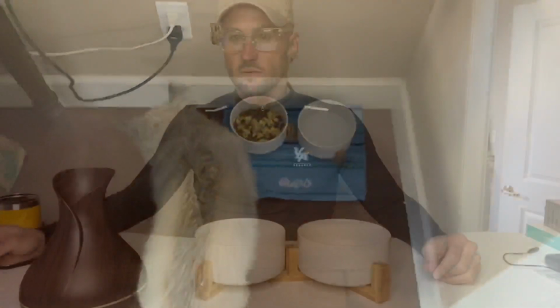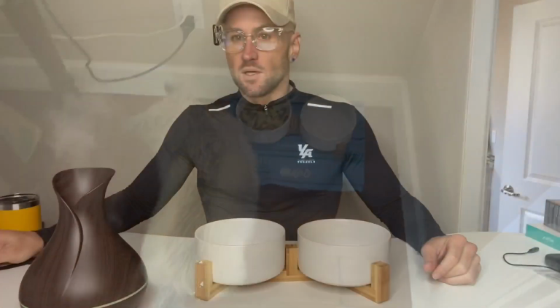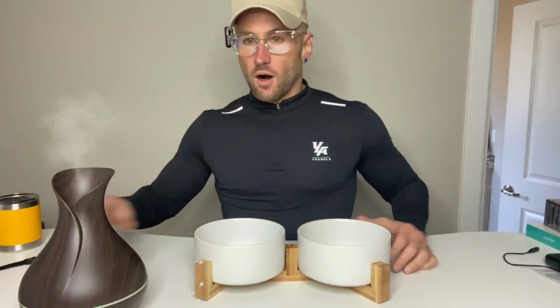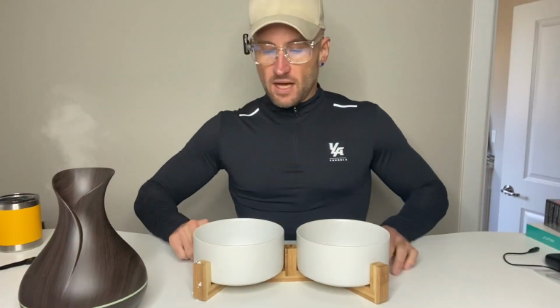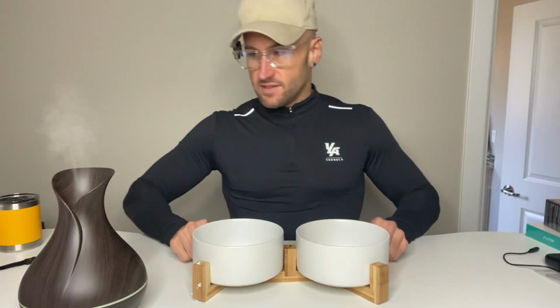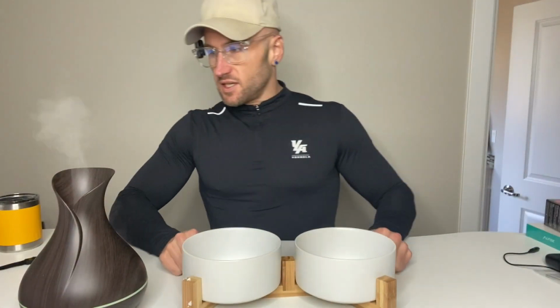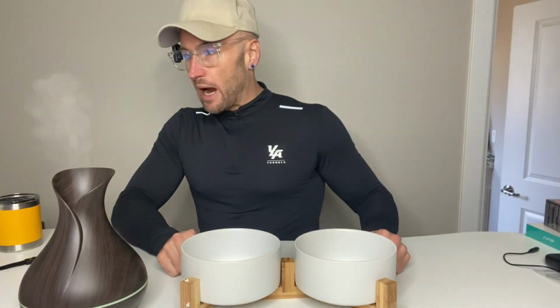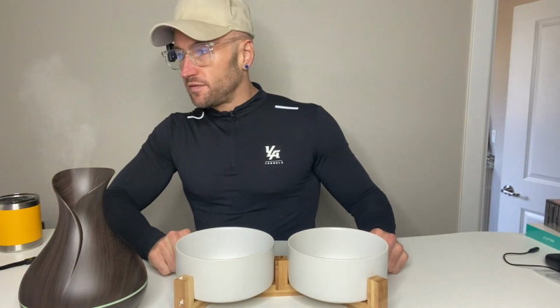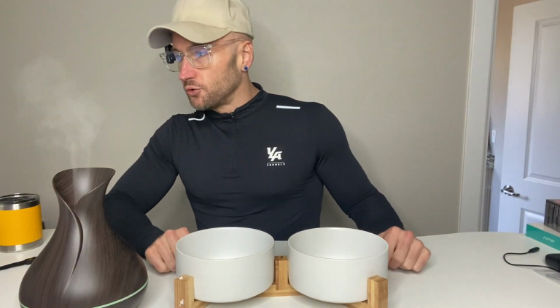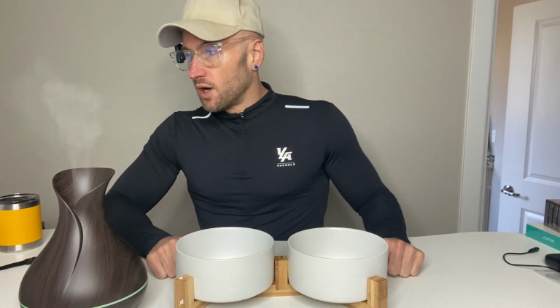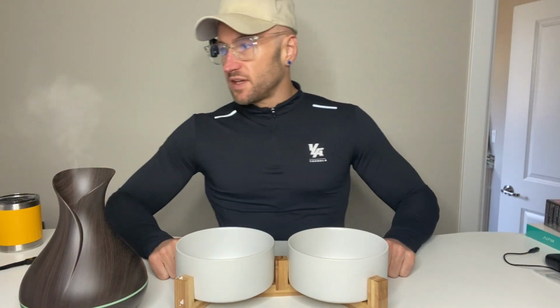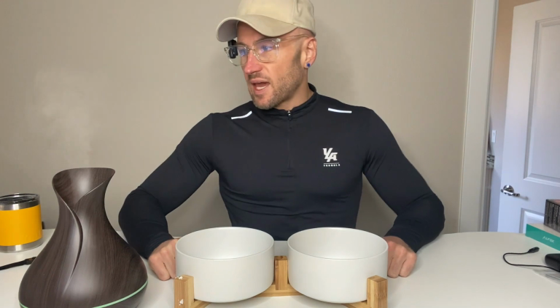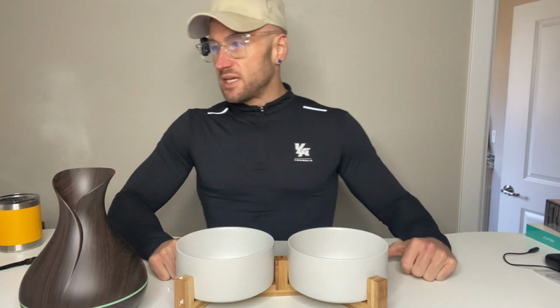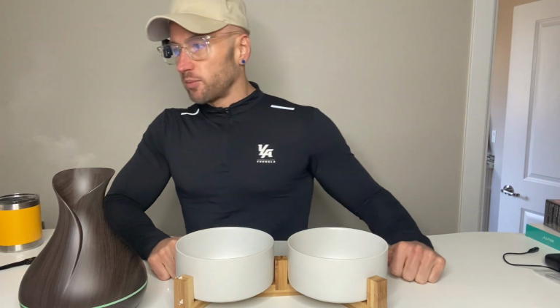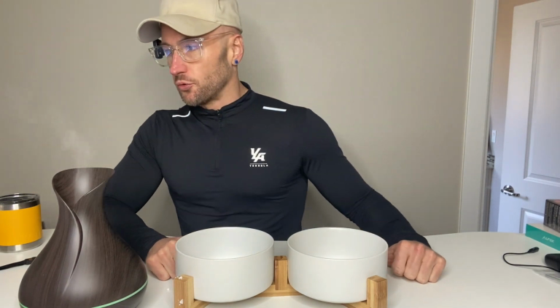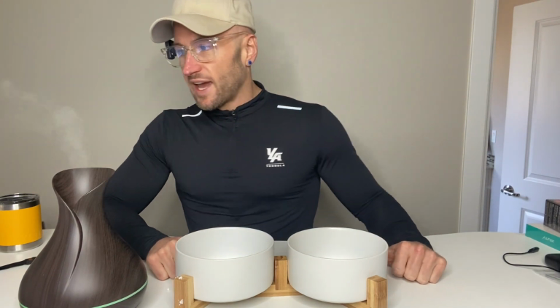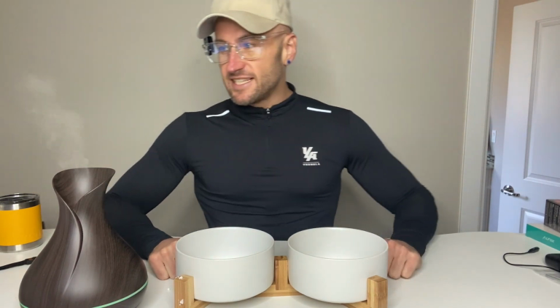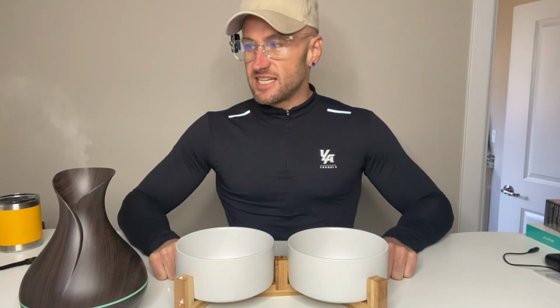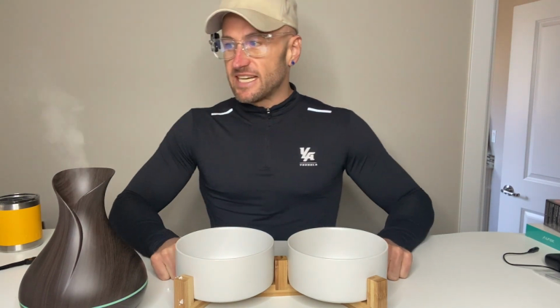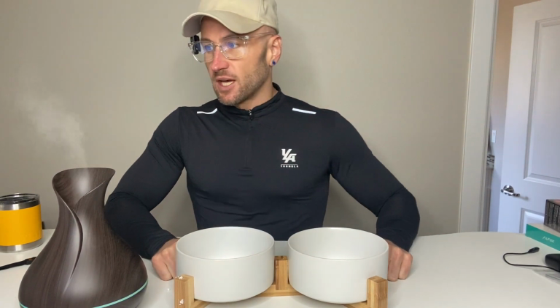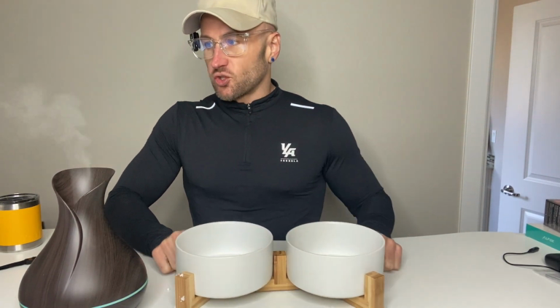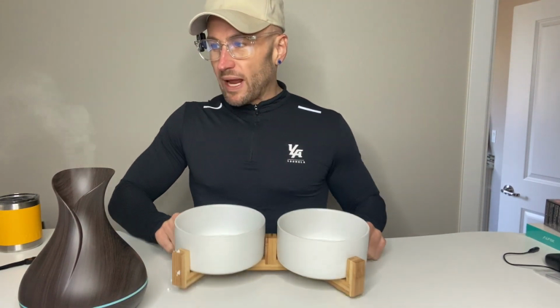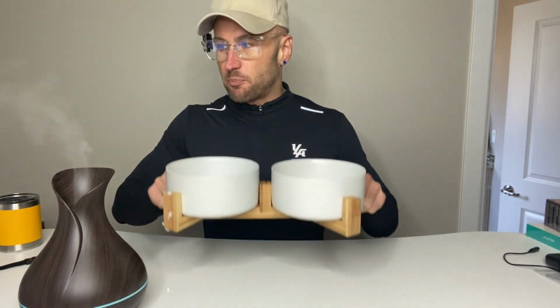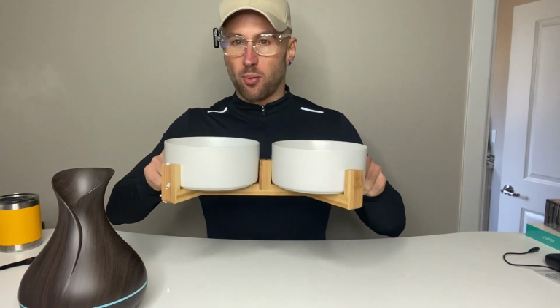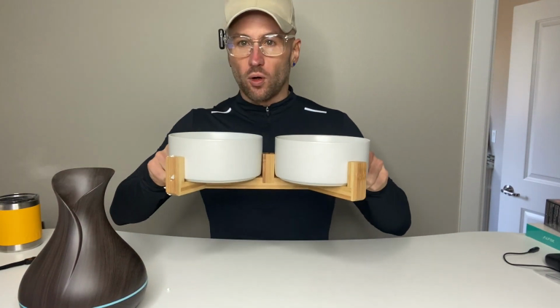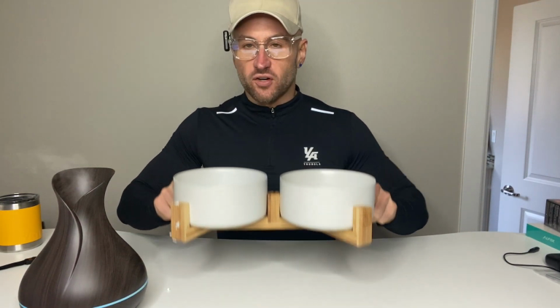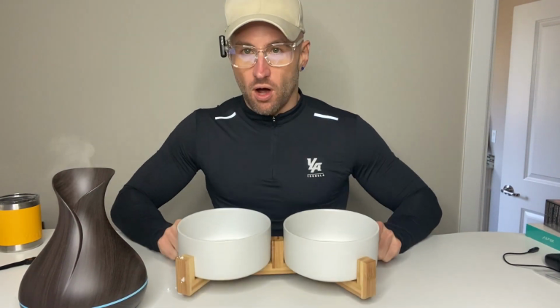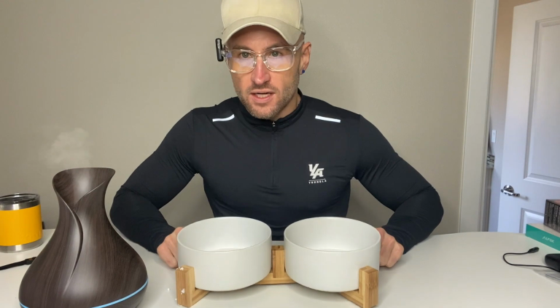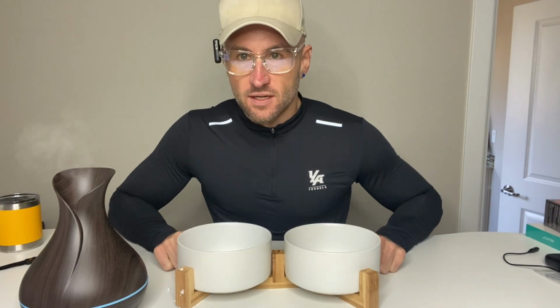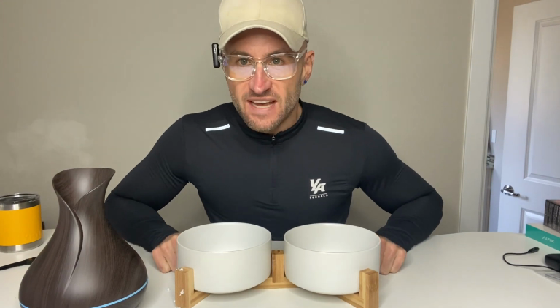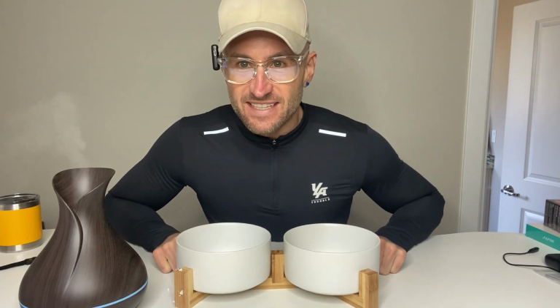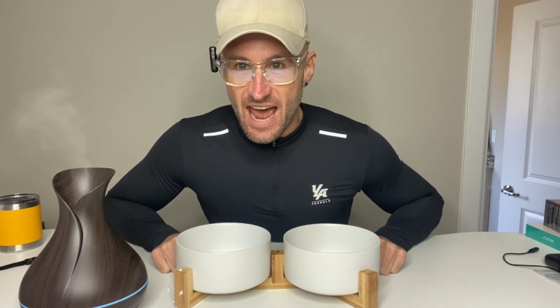Alright guys, this is my review of the KPW ACD Ceramic Pet Bowl for Dogs and Cats.